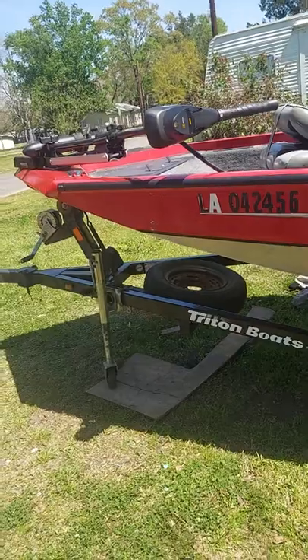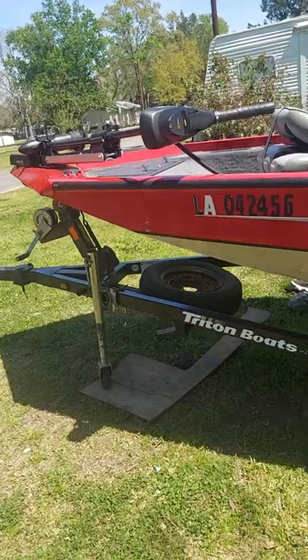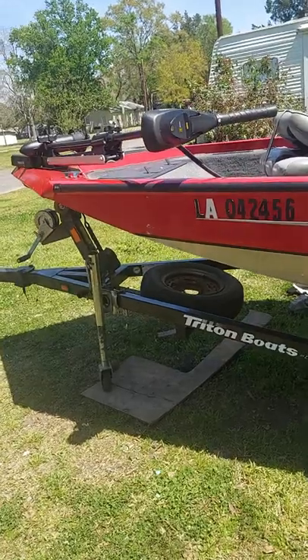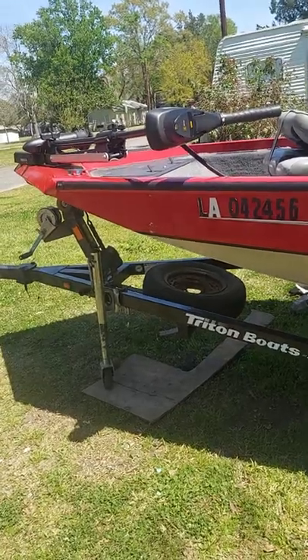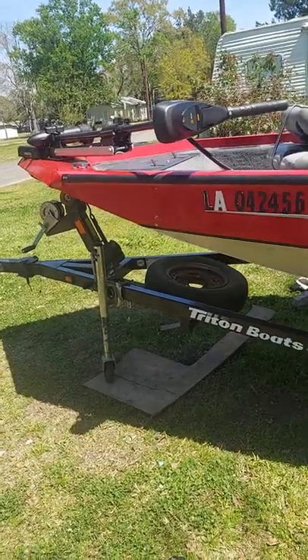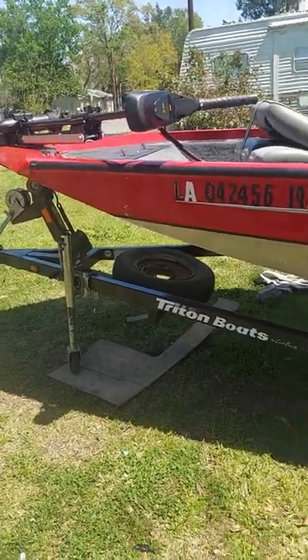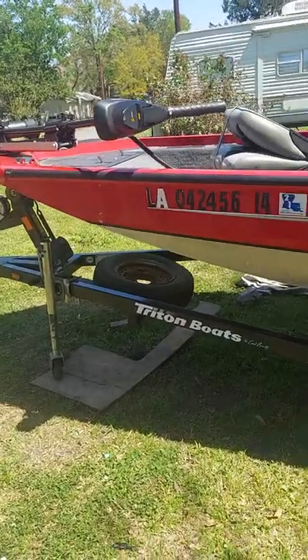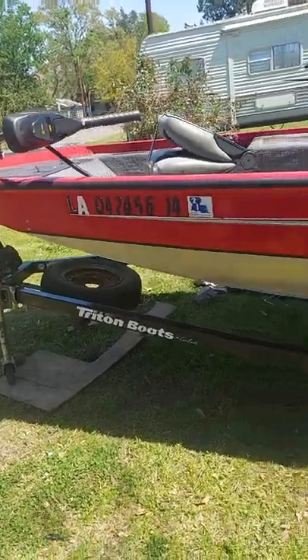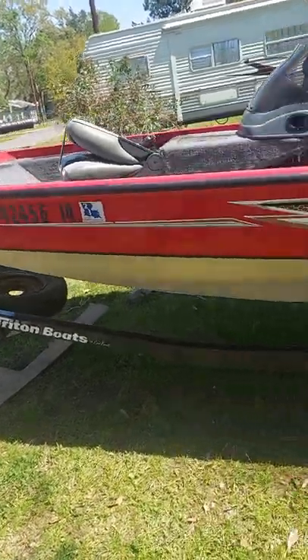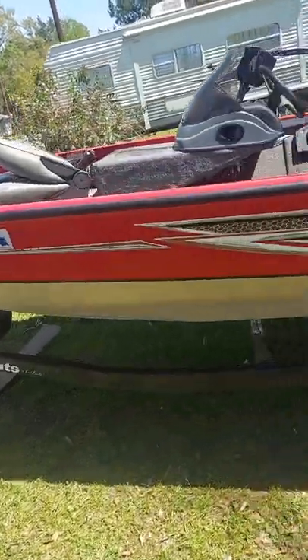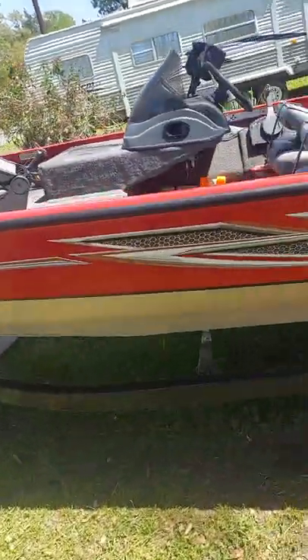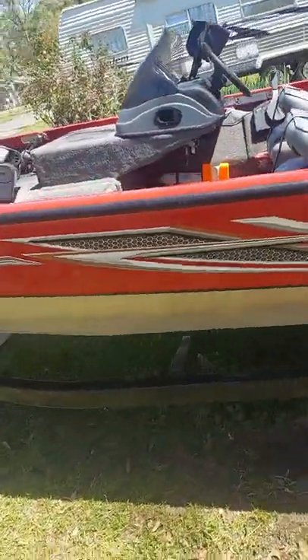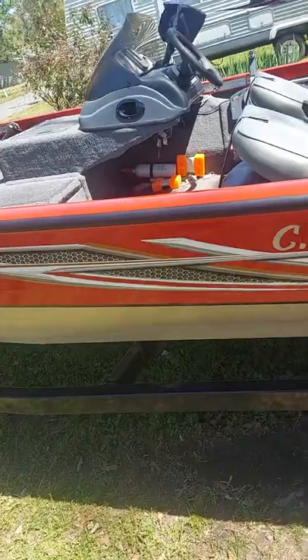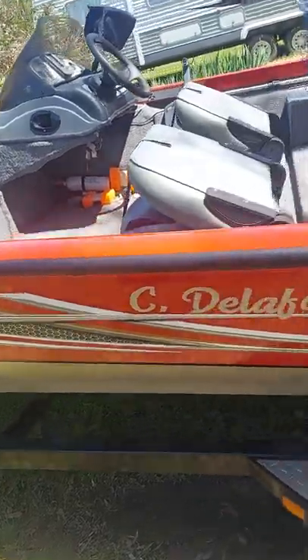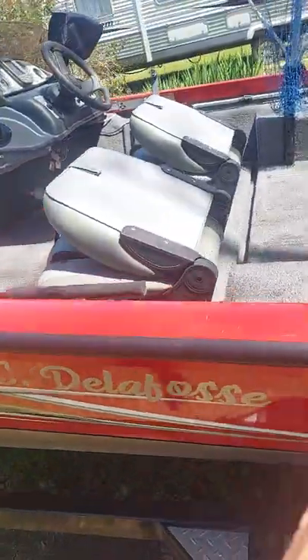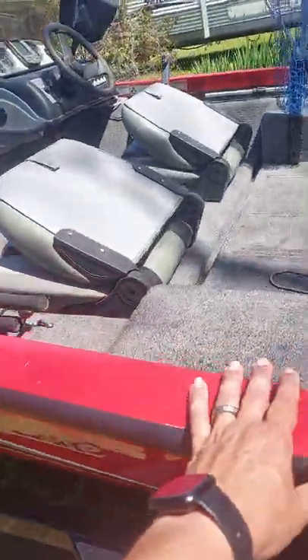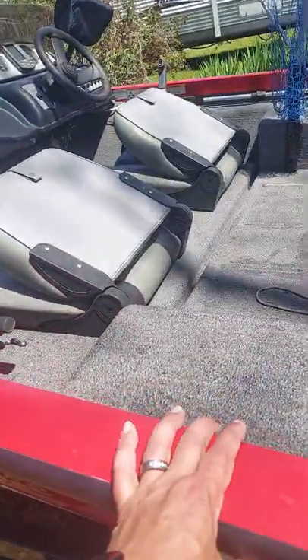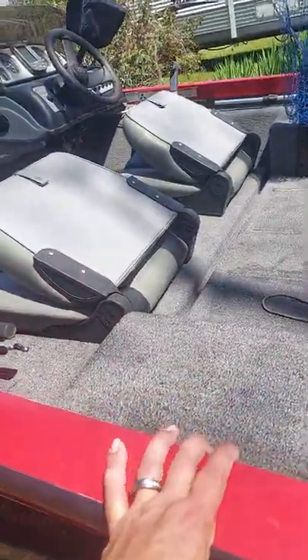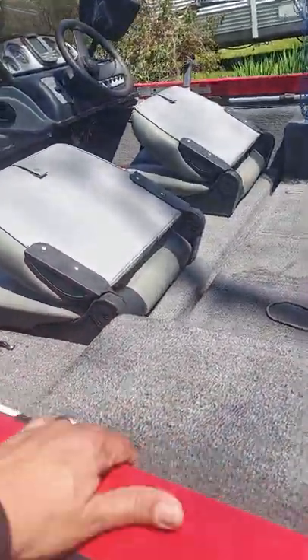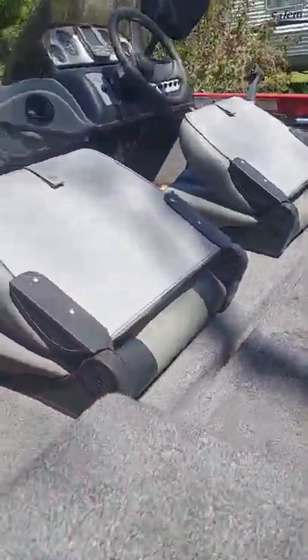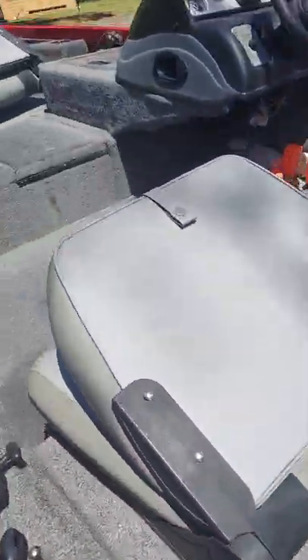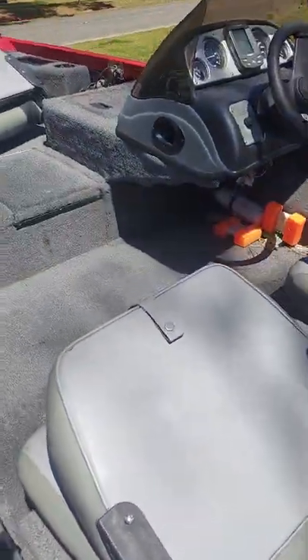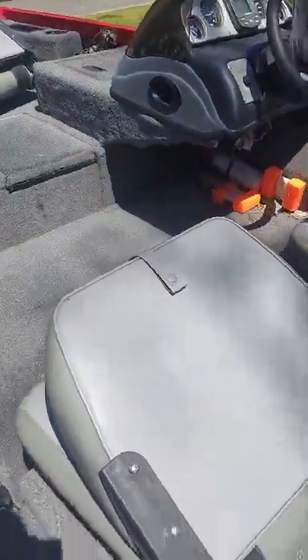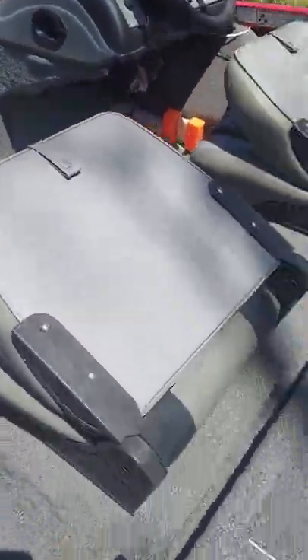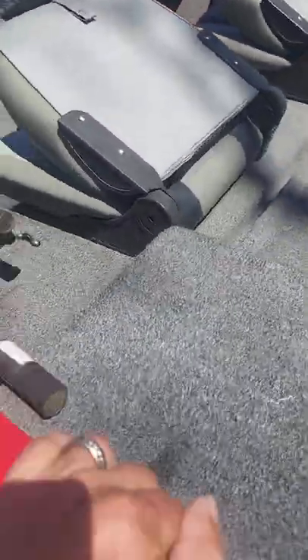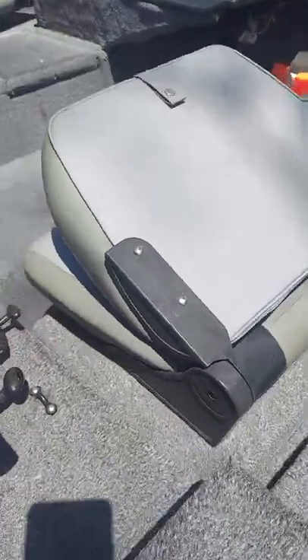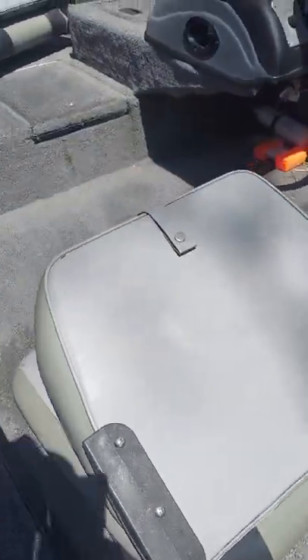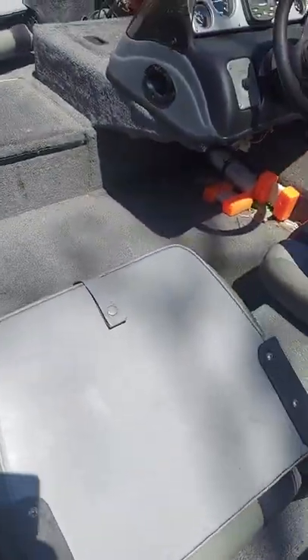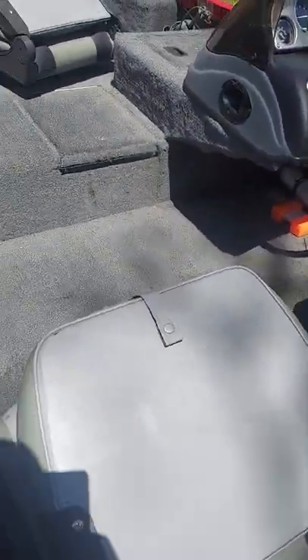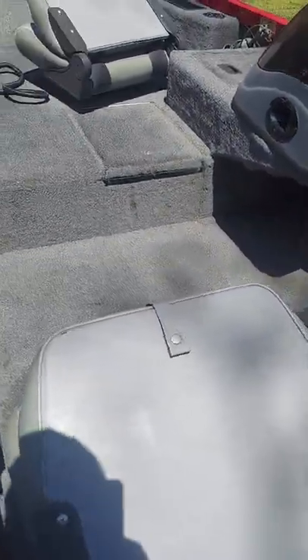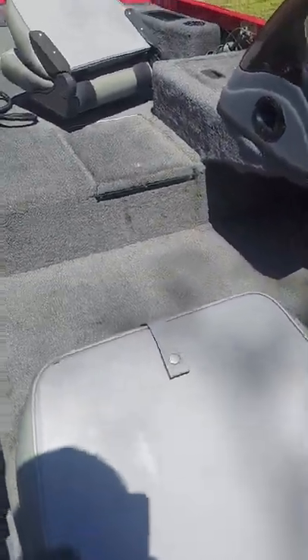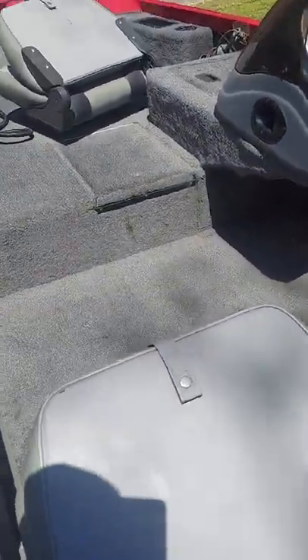The extension tiller handle extends the handle probably about another 36 inches, so it reaches my seat whenever I'm navigating. Let me go ahead and step up into the Triton and give you guys a little bit better footage.